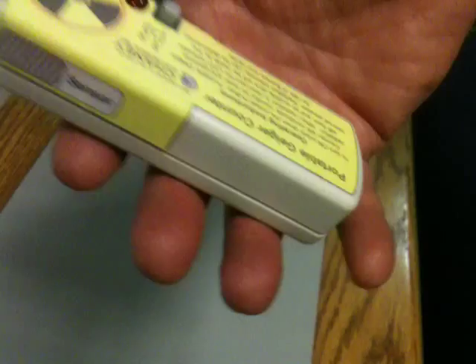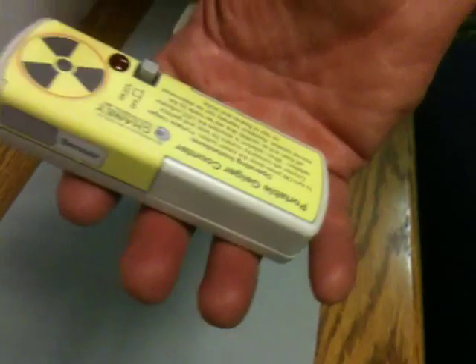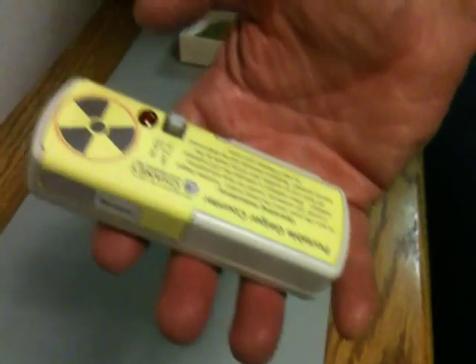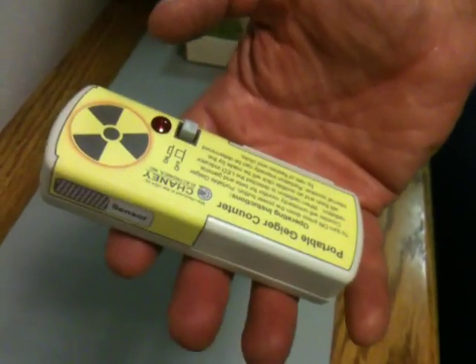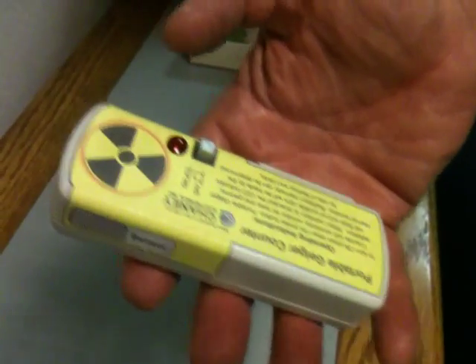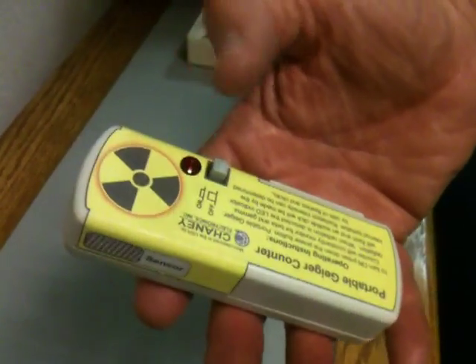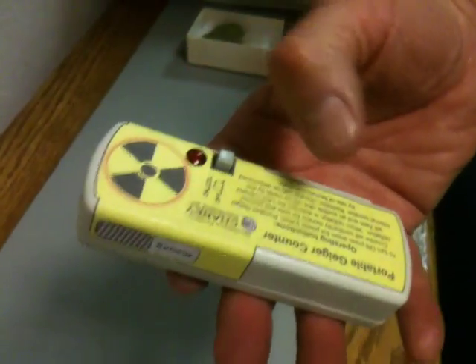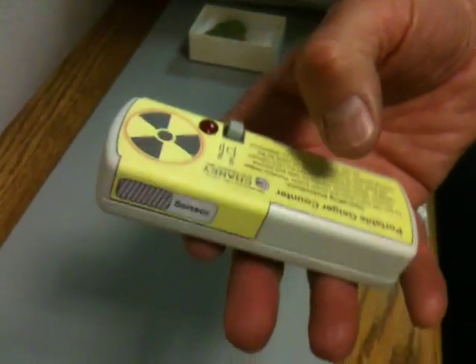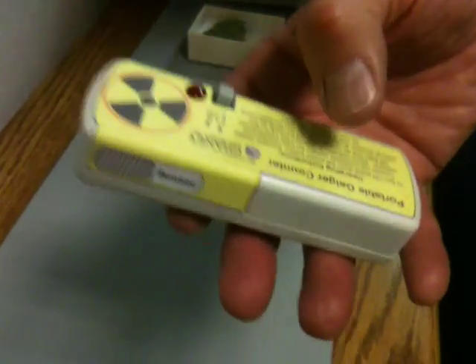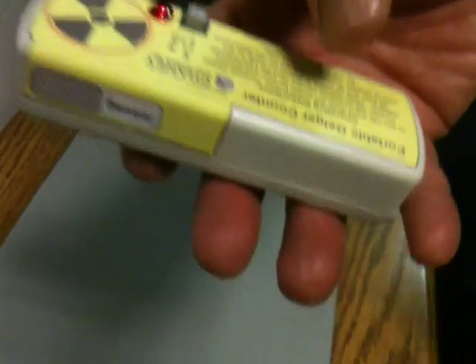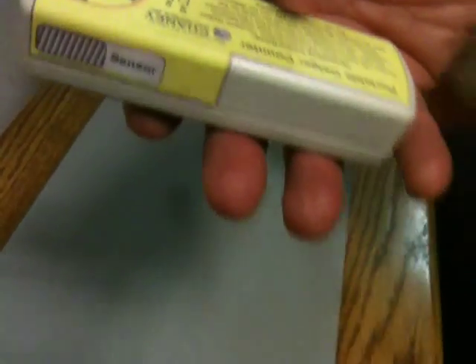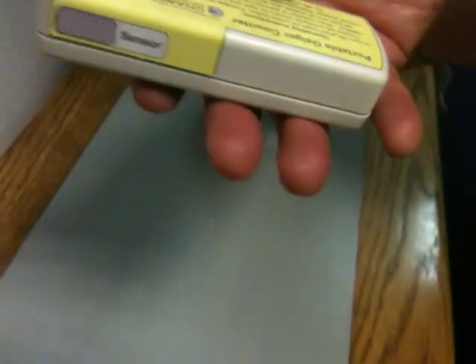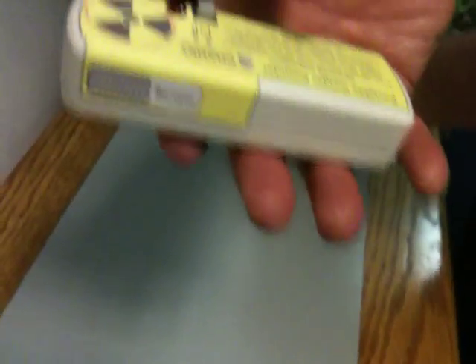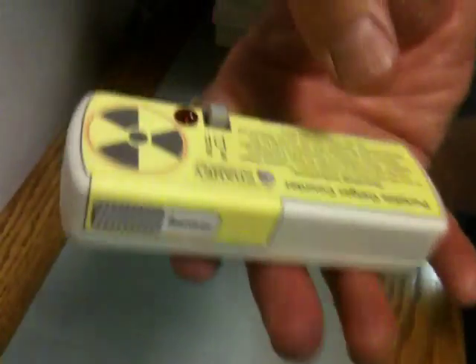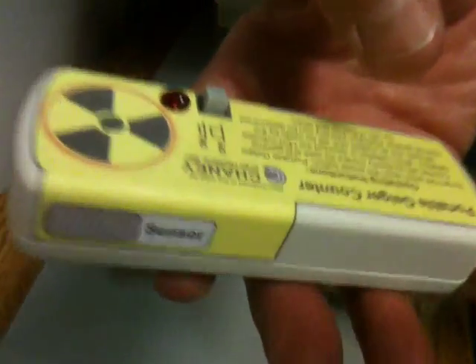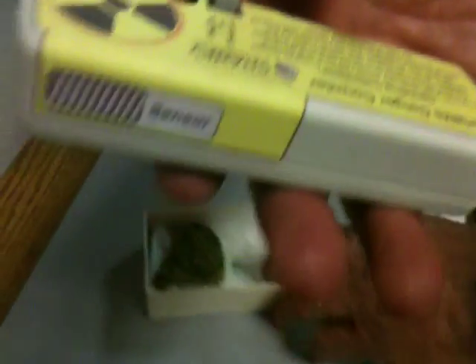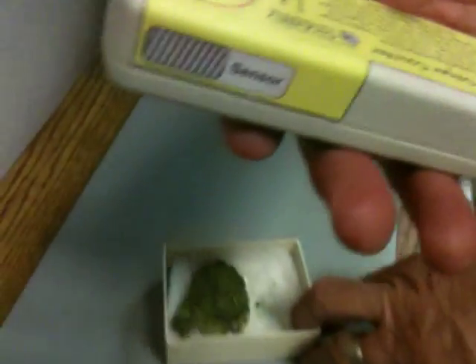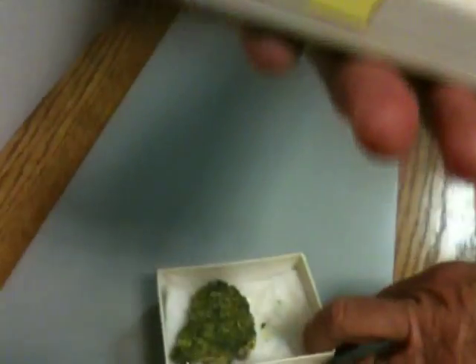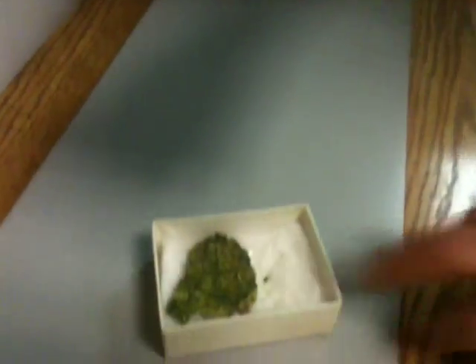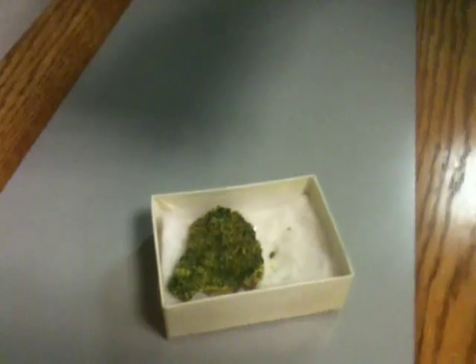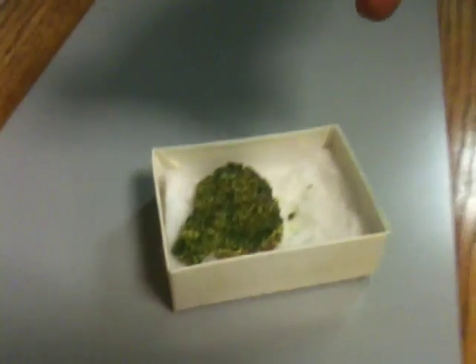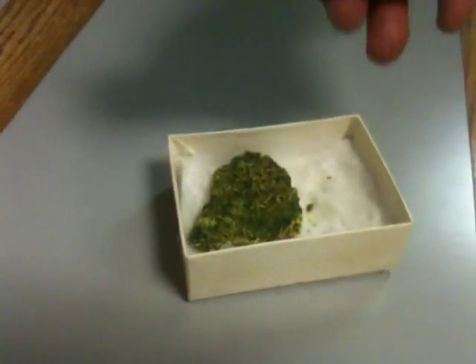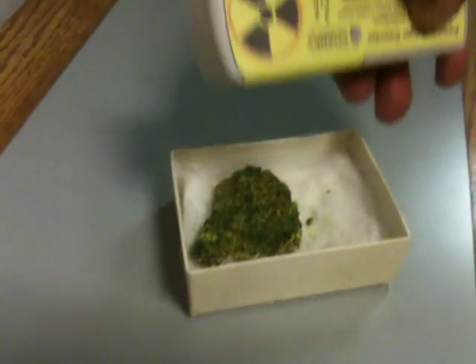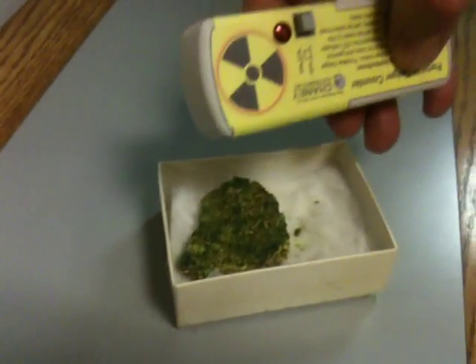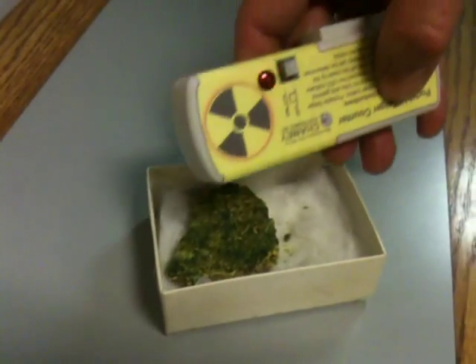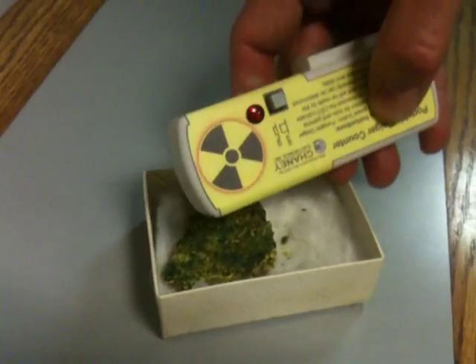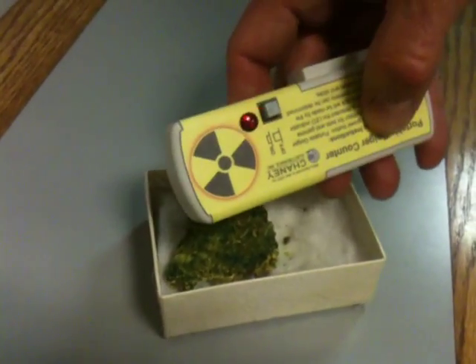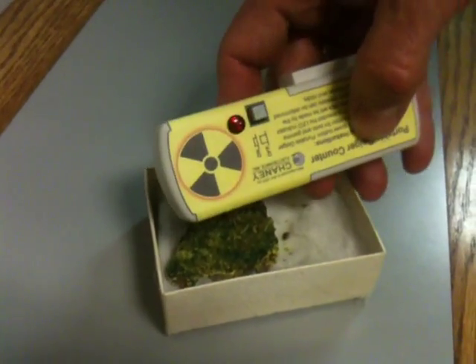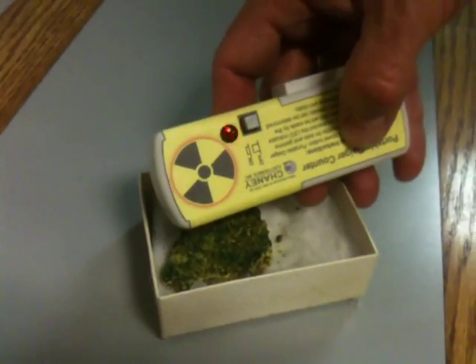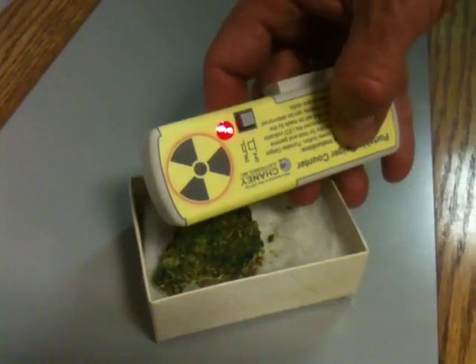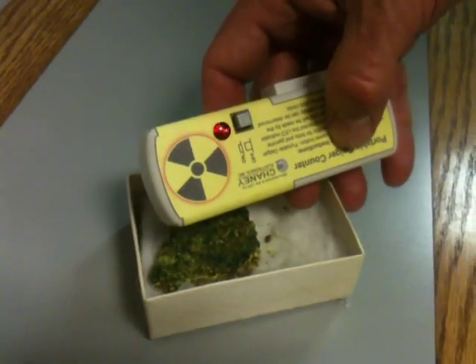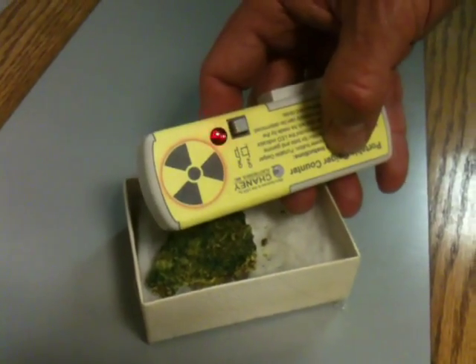It detects beta and gamma rays. And if I bring an autonite mineral close to it, you can see that it drives this little guy crazy.